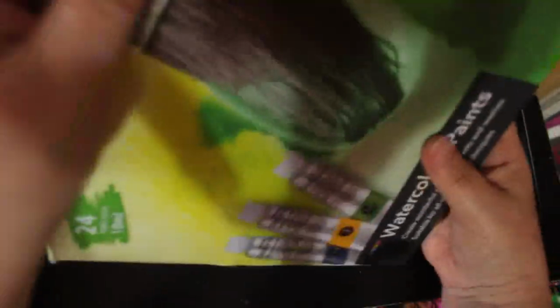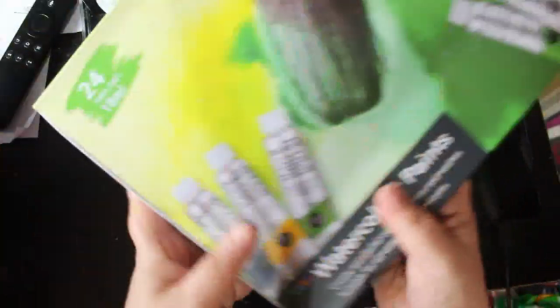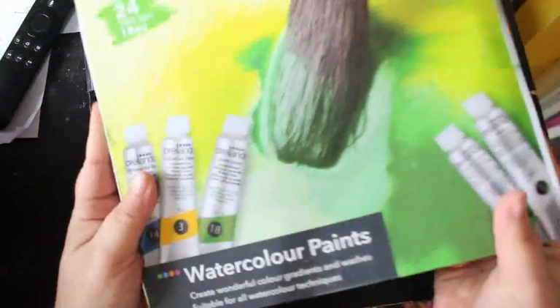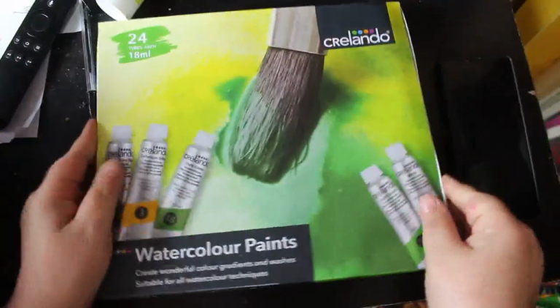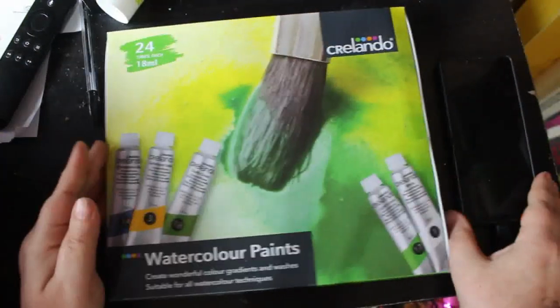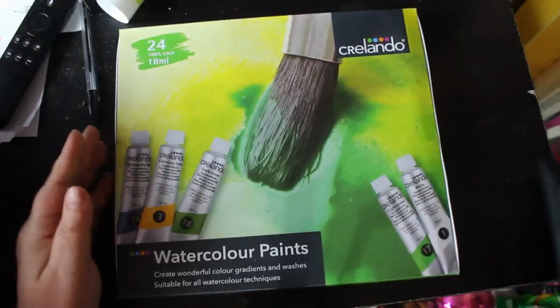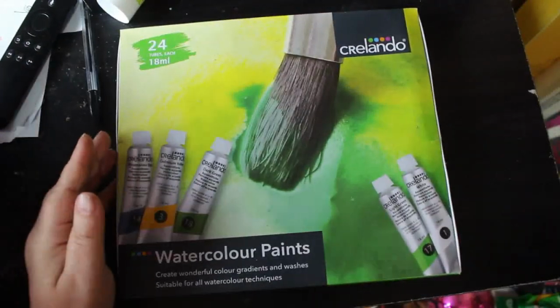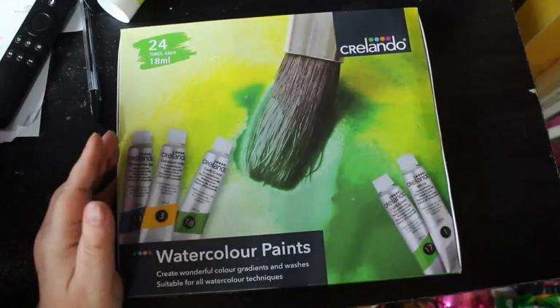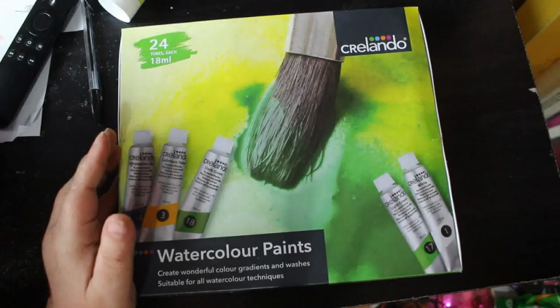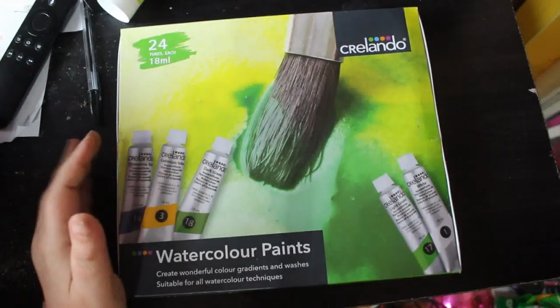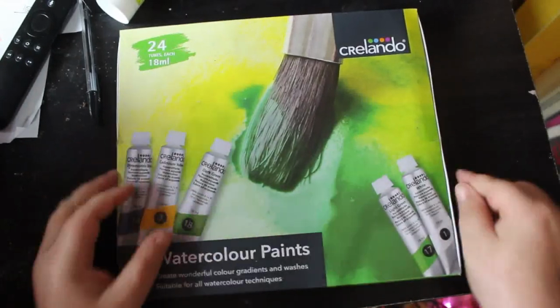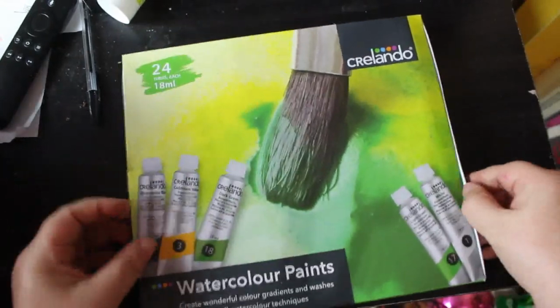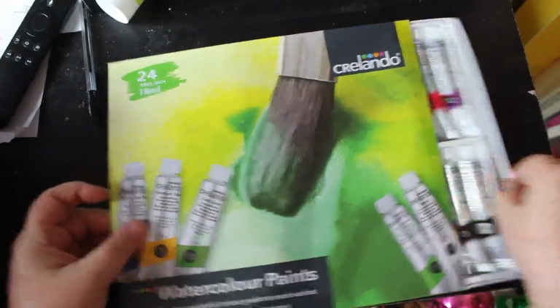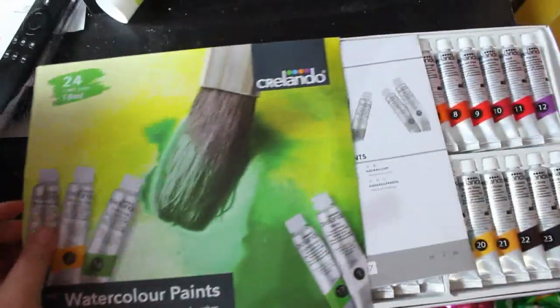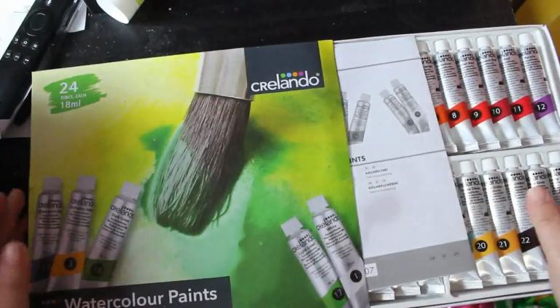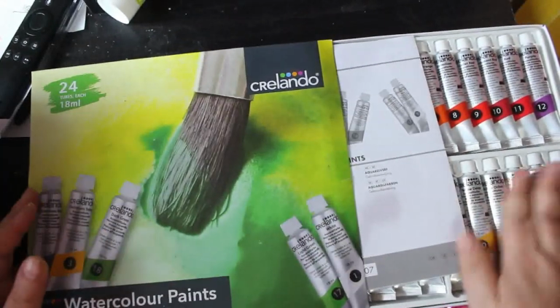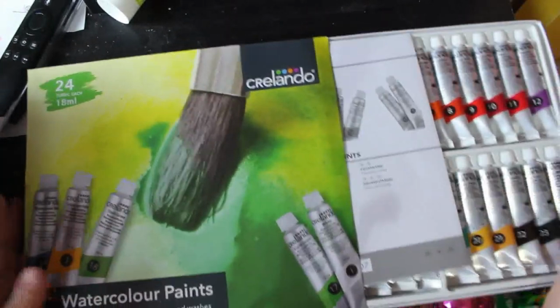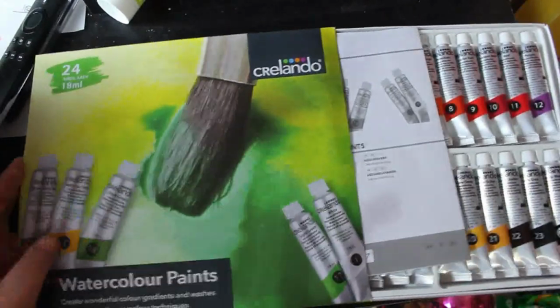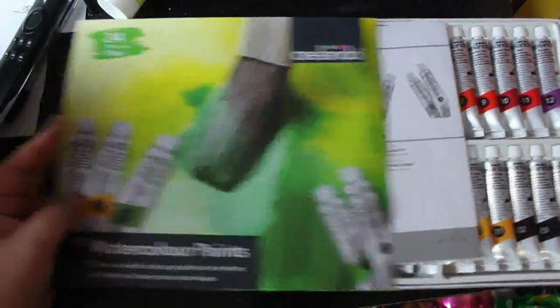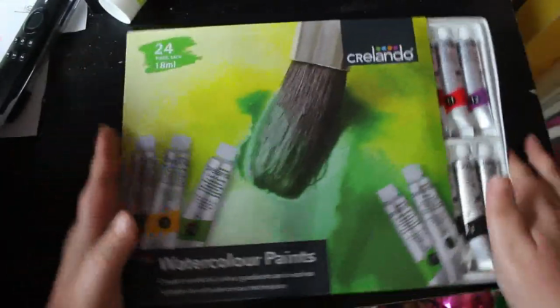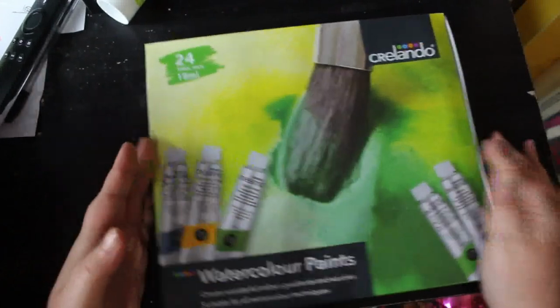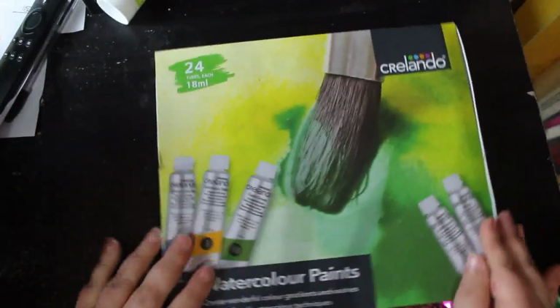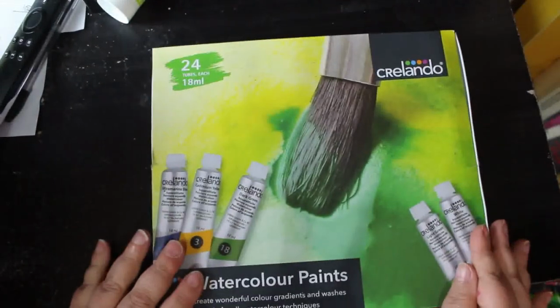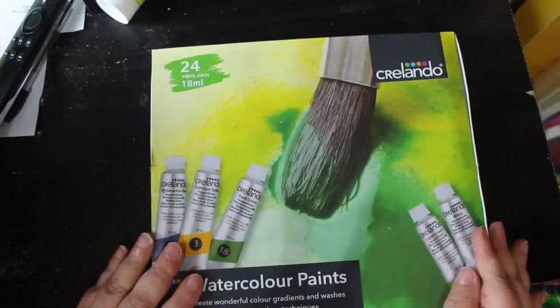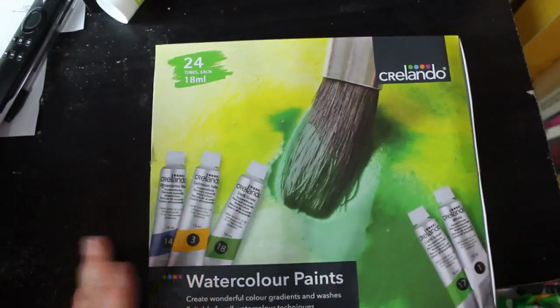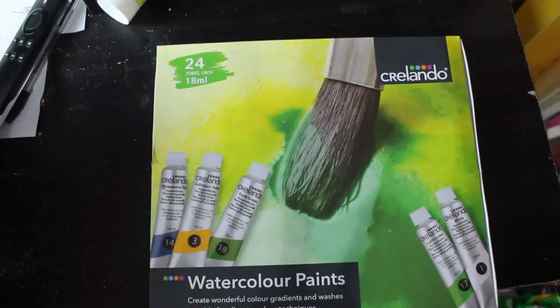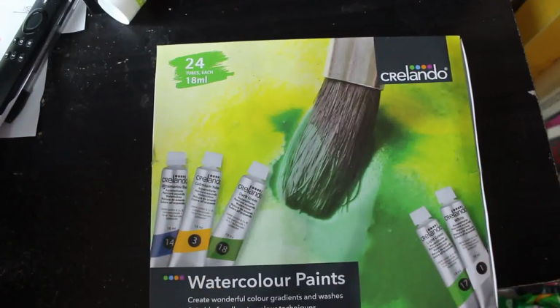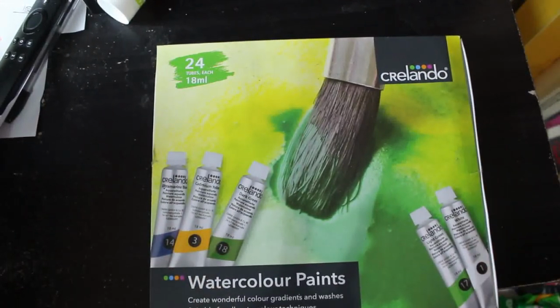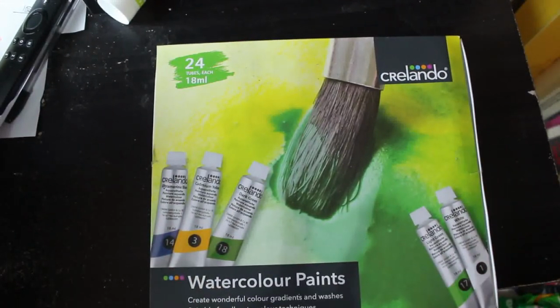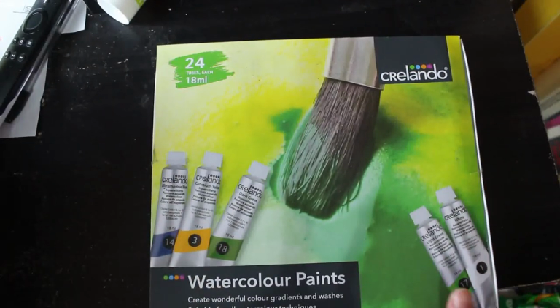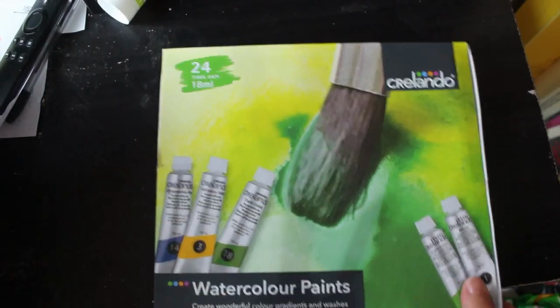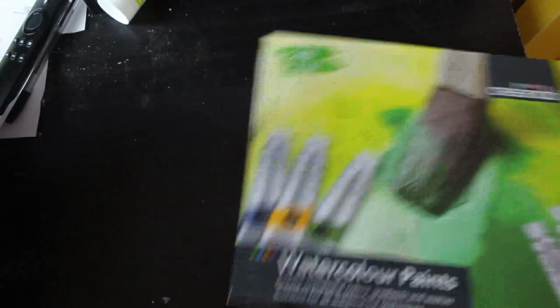...watercolor paints from Lidl. They are Colando, which is the Lidl brand, and they're in tubs. I haven't used them yet, but I can't resist when they have art supplies in the store — I have to get them. So I will be trying those out shortly.